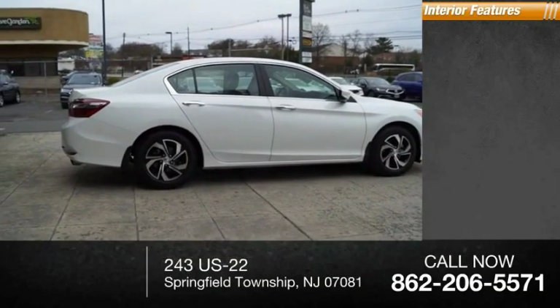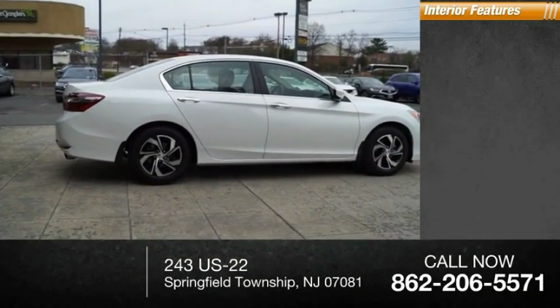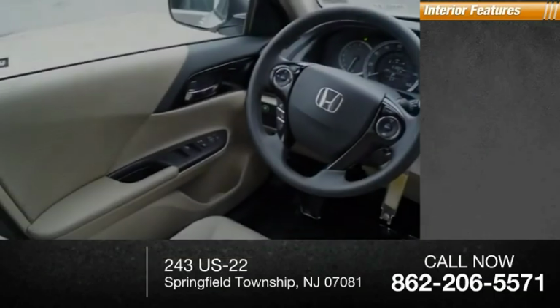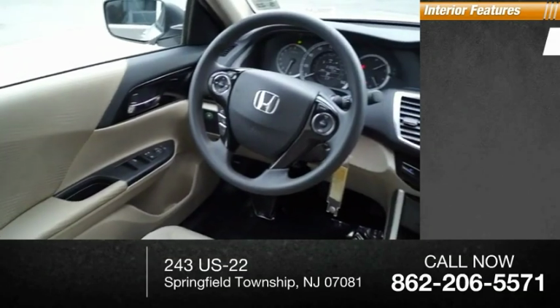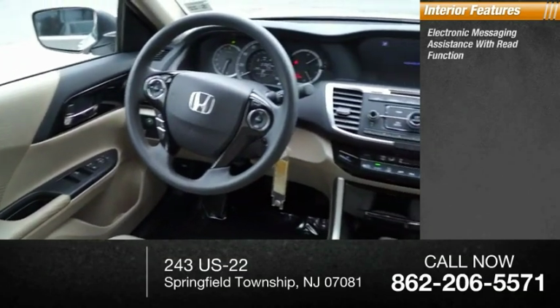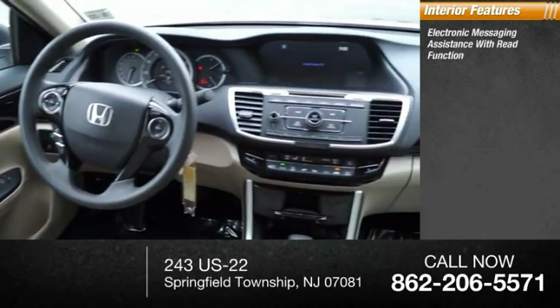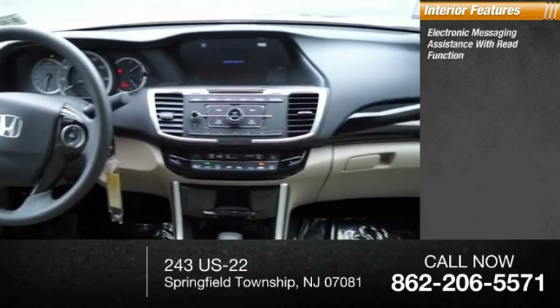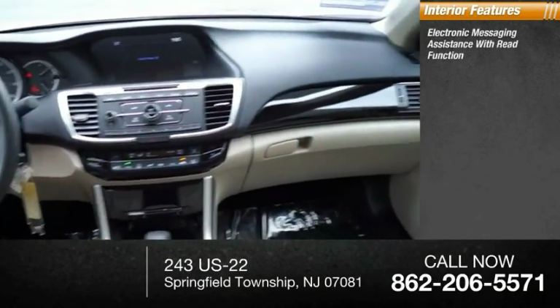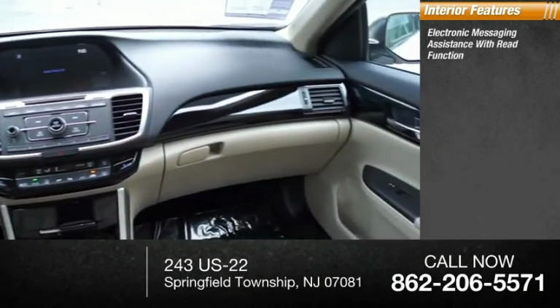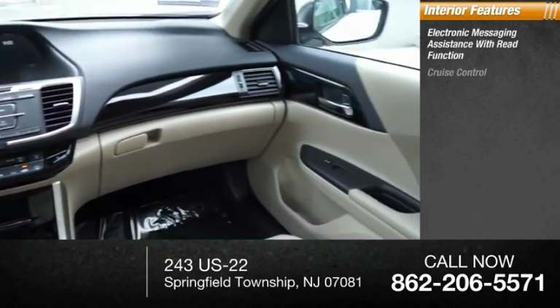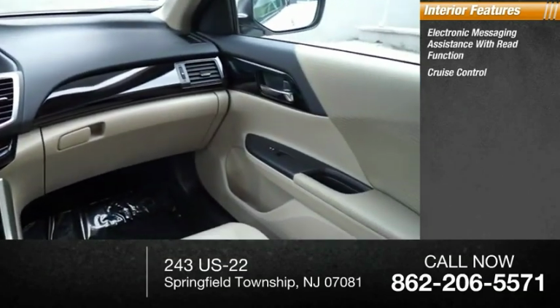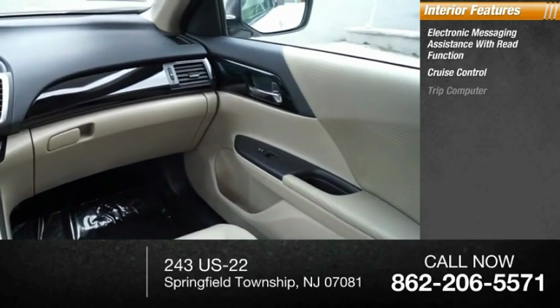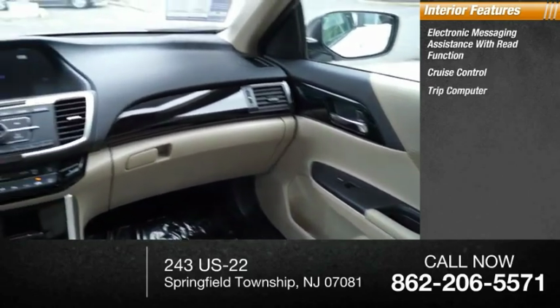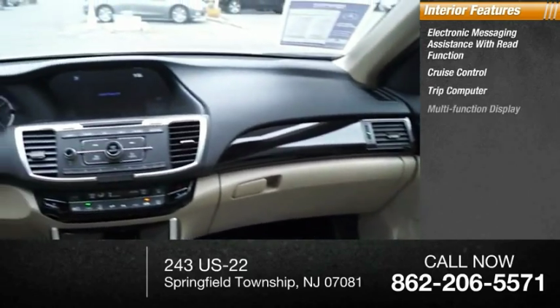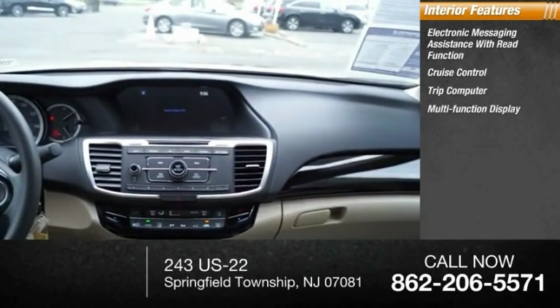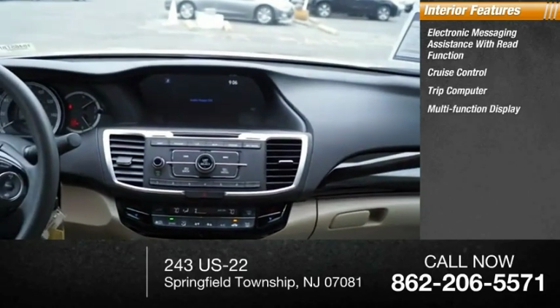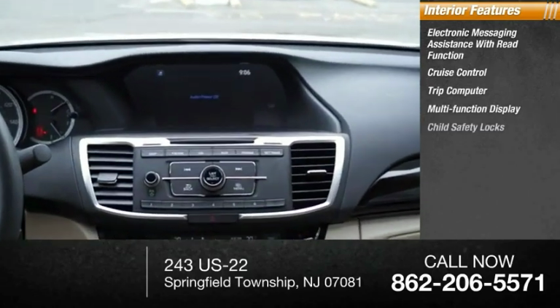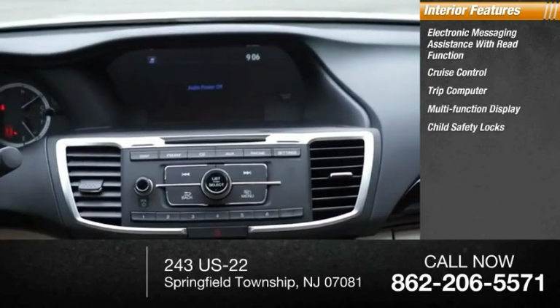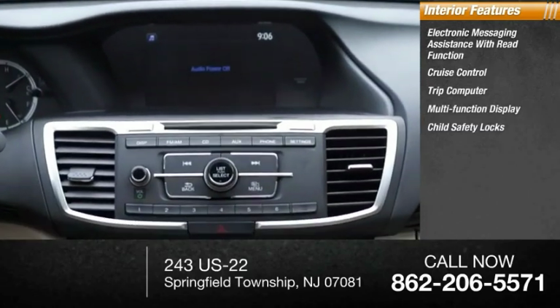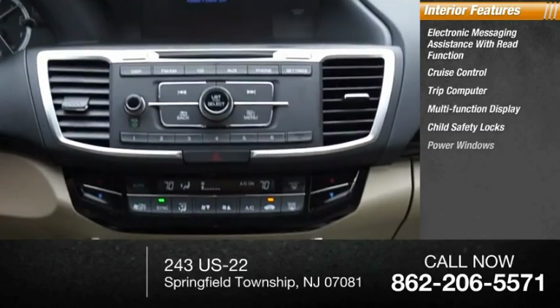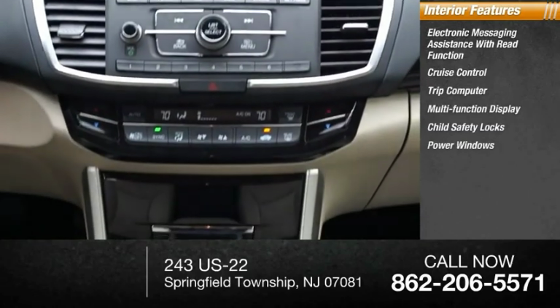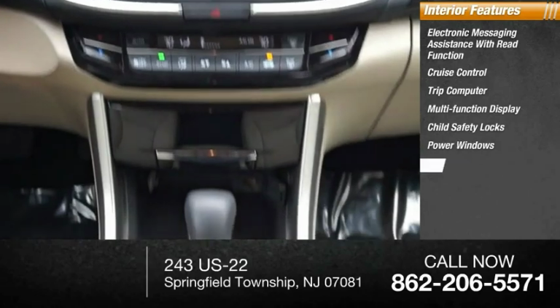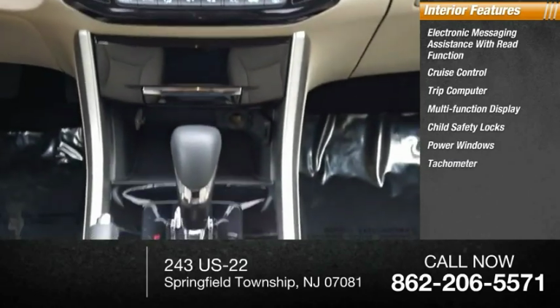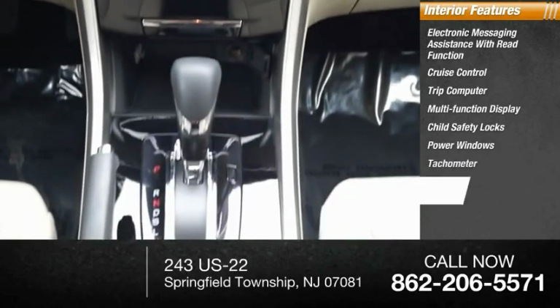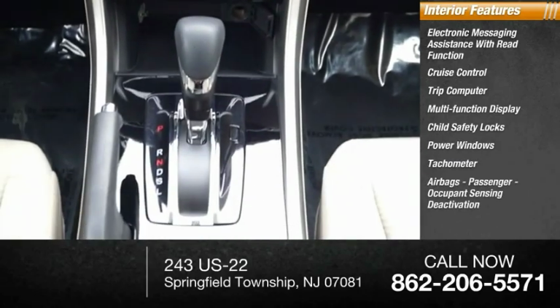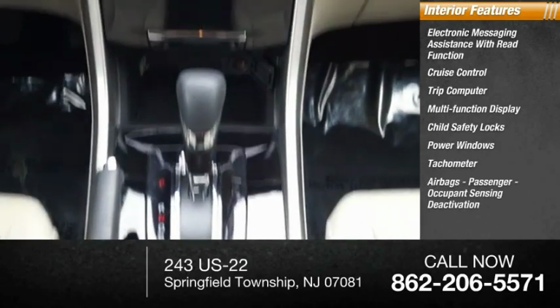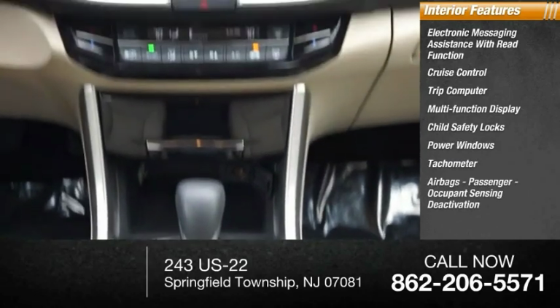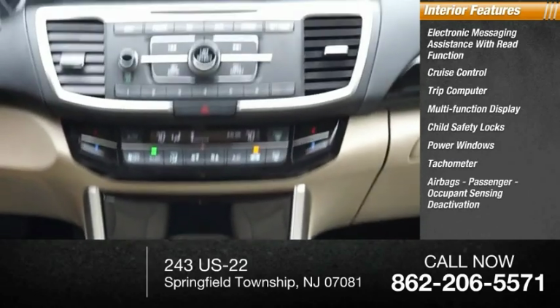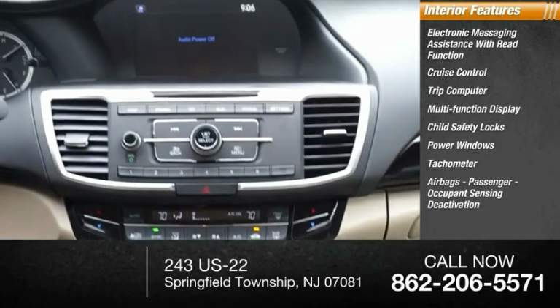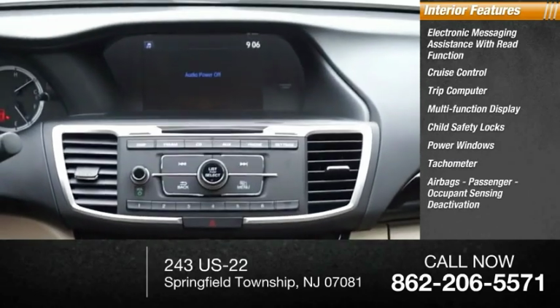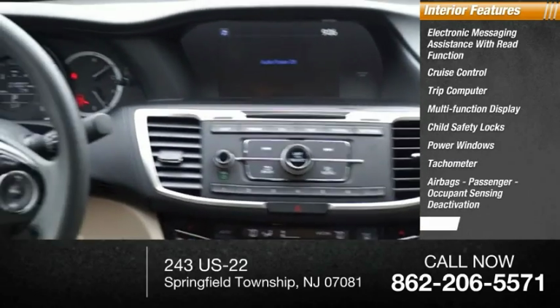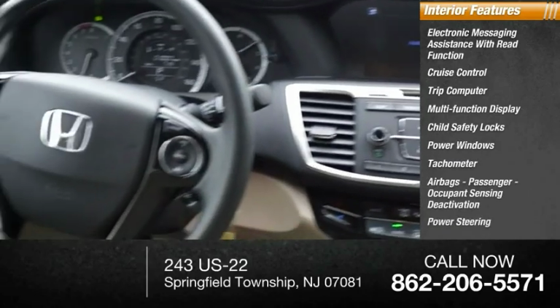Inside you'll find electronic messaging assistance with read function, cruise control, trip computer, multifunction display, child safety locks, power windows, tachometer, airbags, passenger occupant sensing deactivation, and power steering.